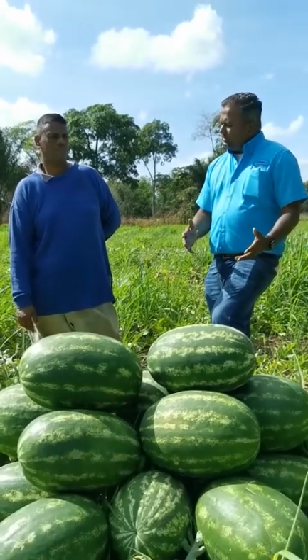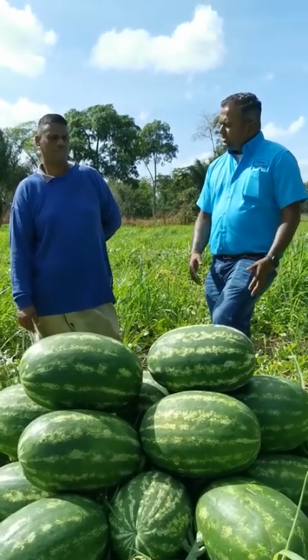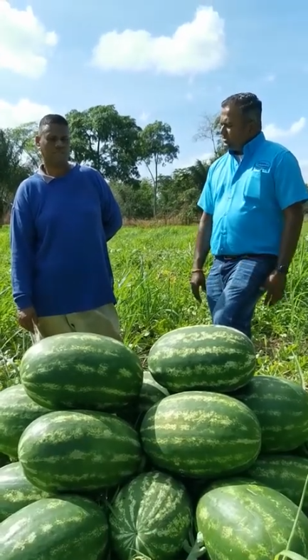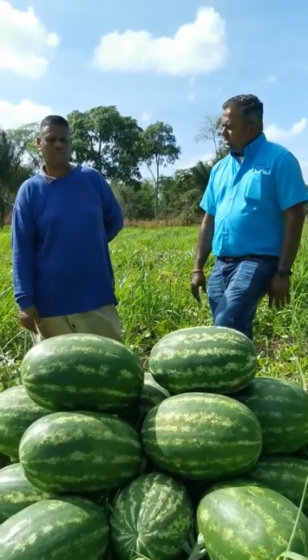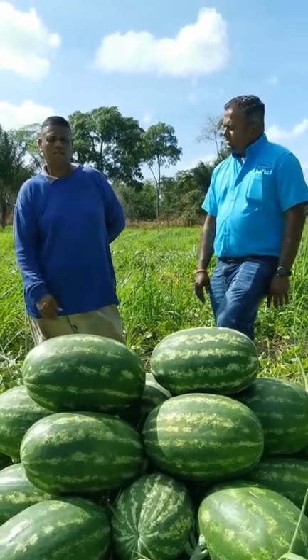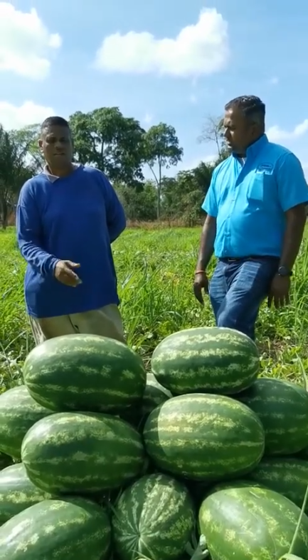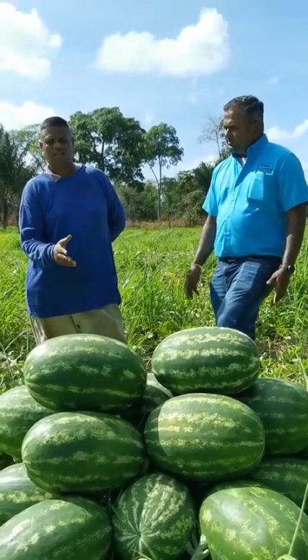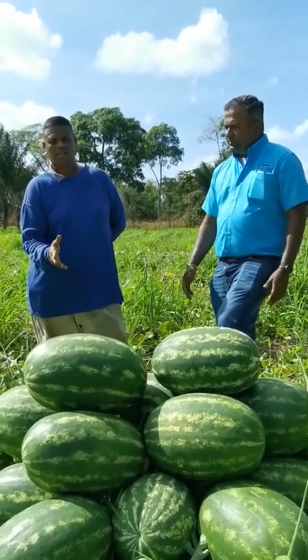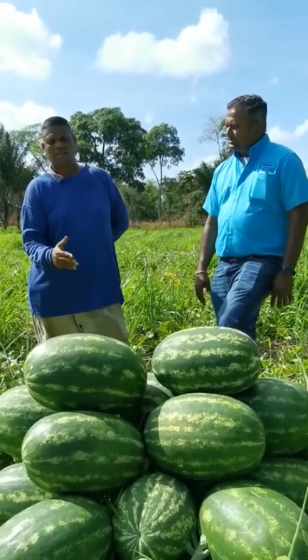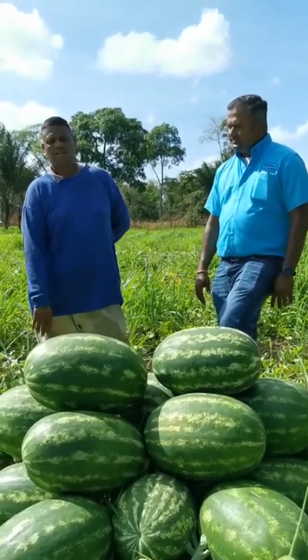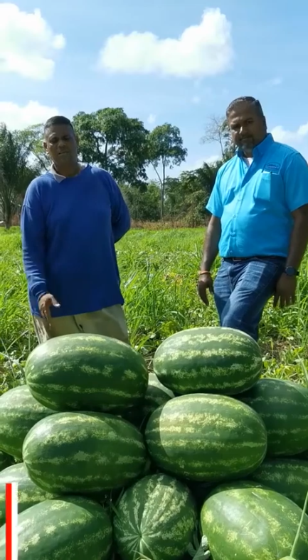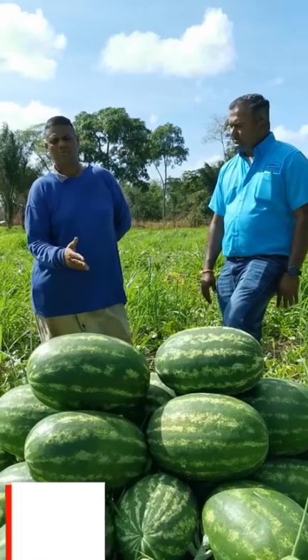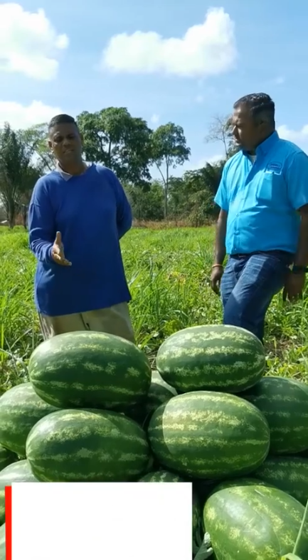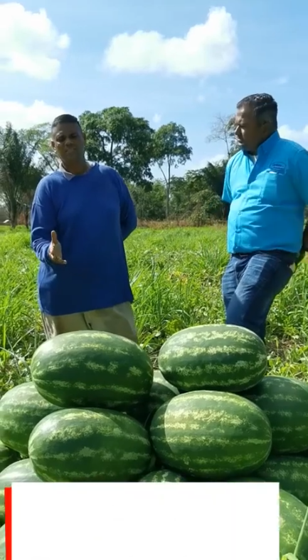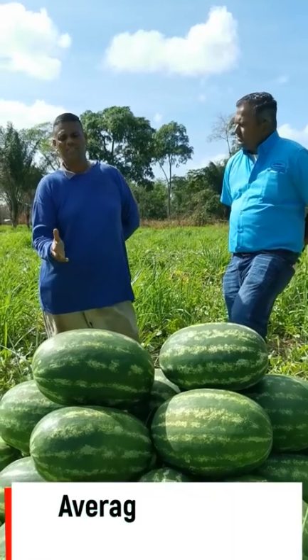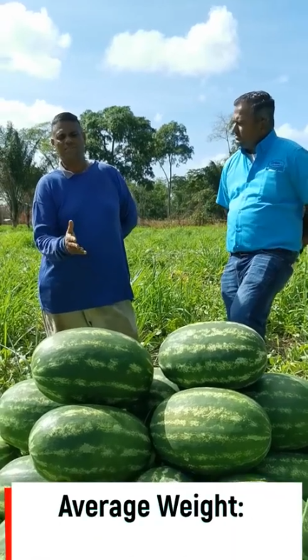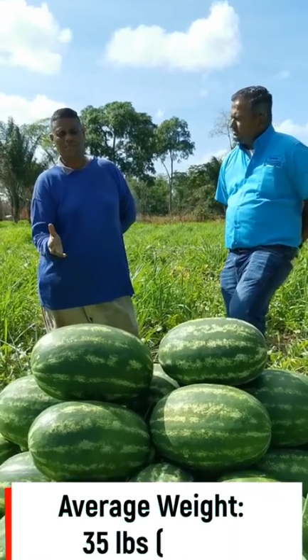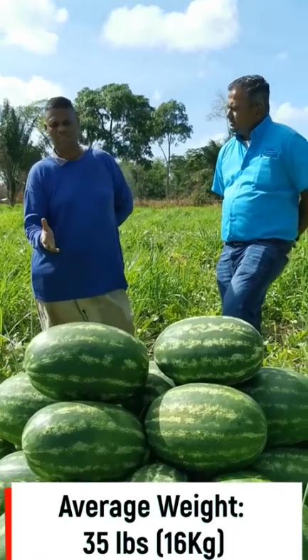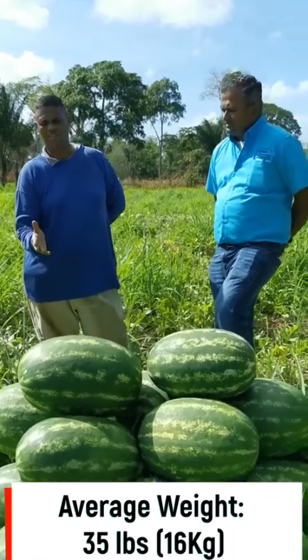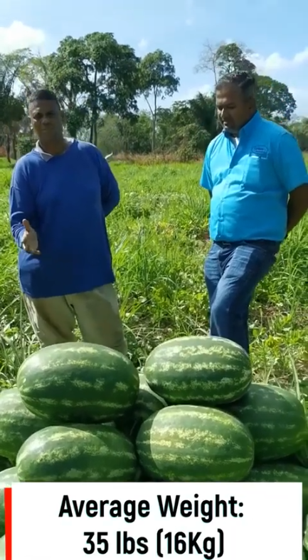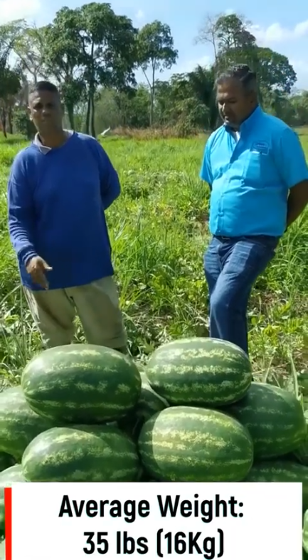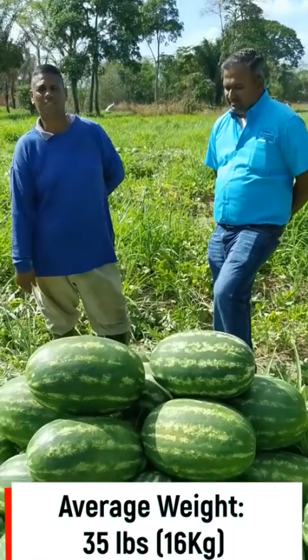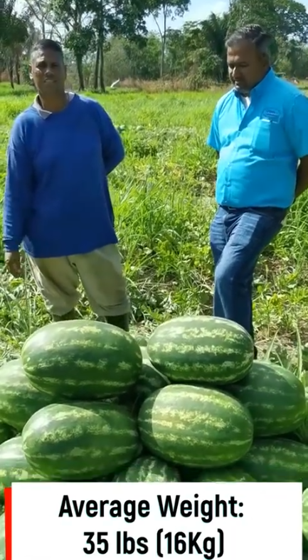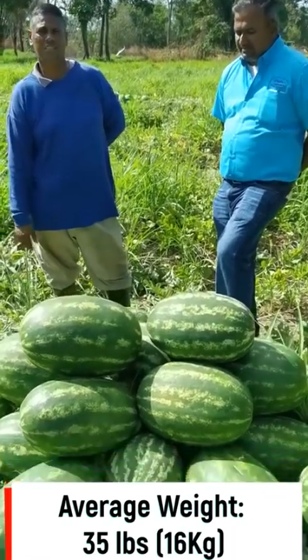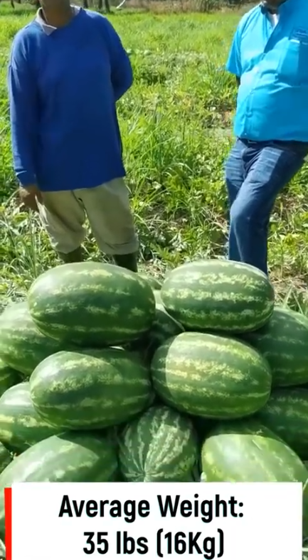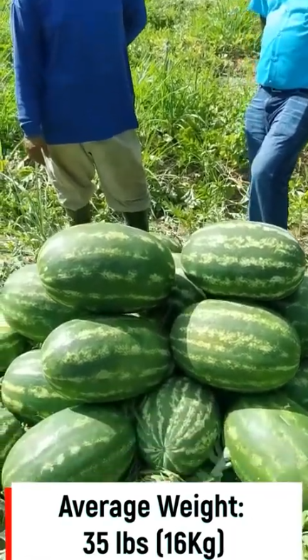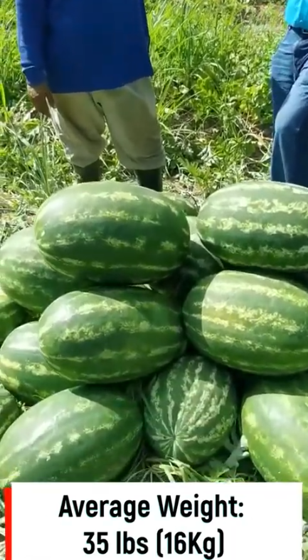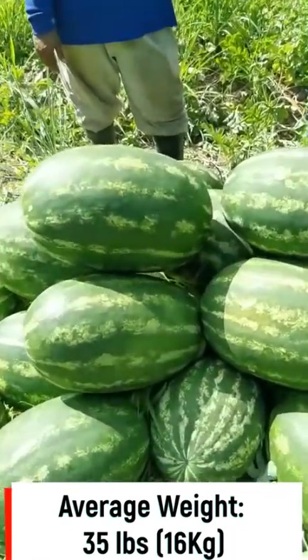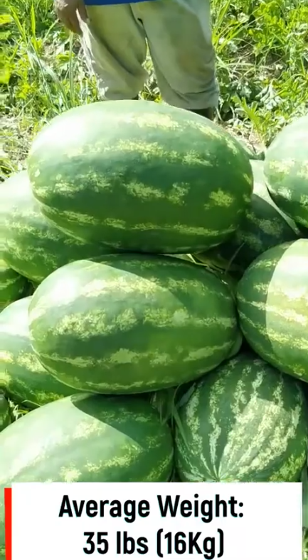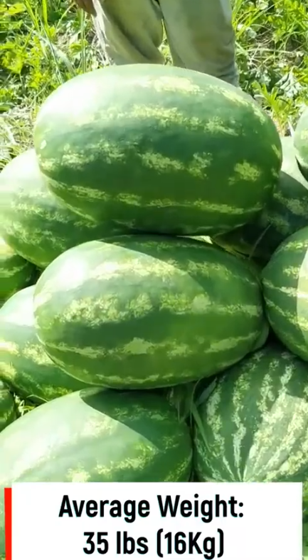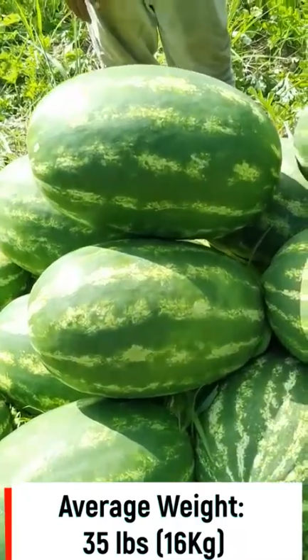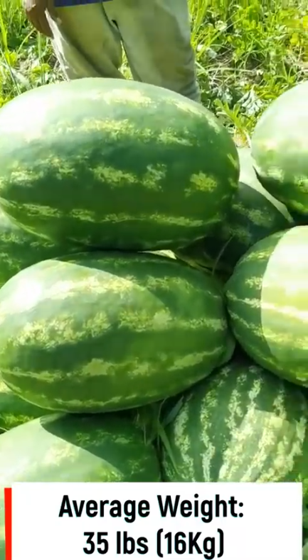What do you average these watermelons to be in terms of weight? We have a unique size of 35 pounds for a melon — 35 pounds.